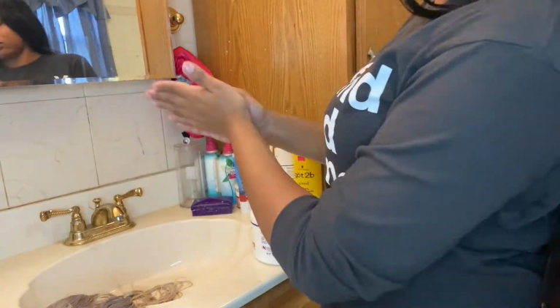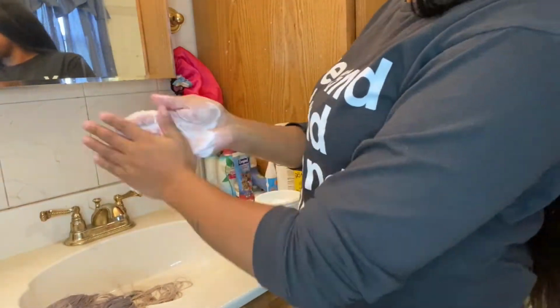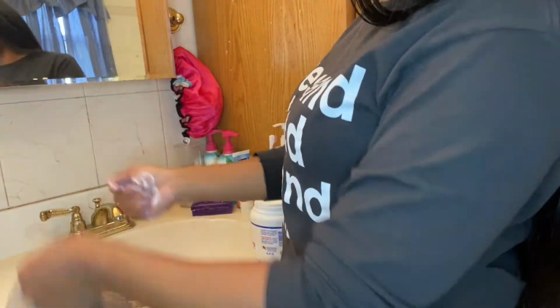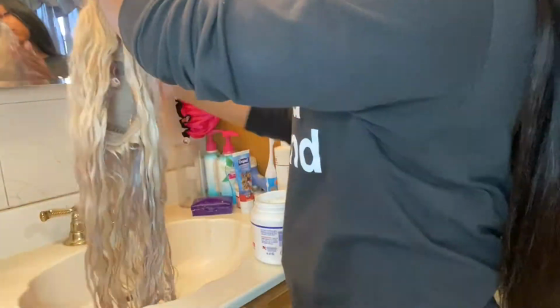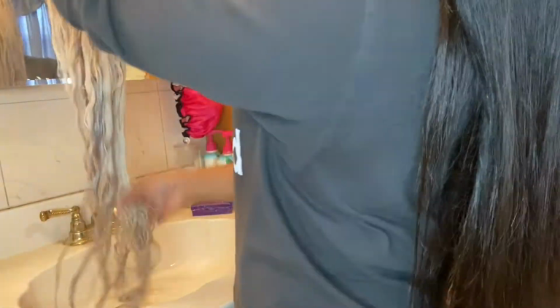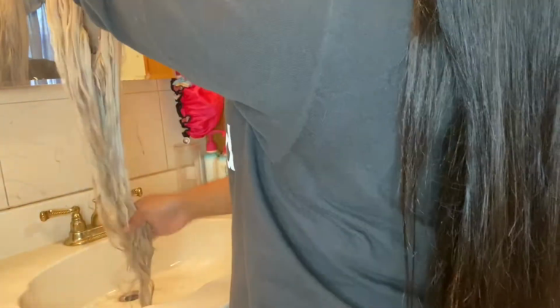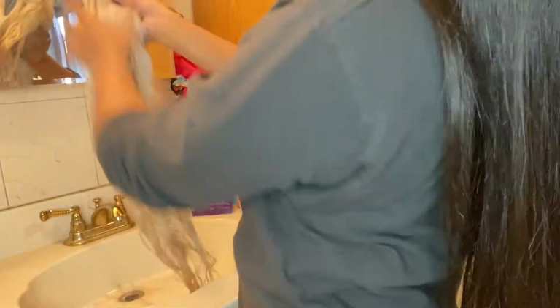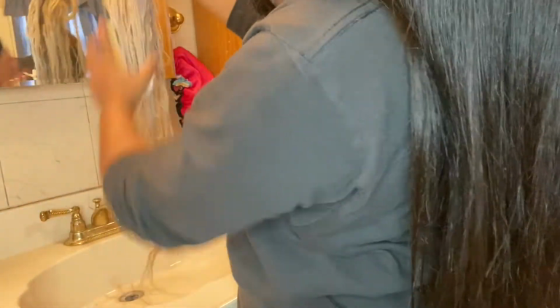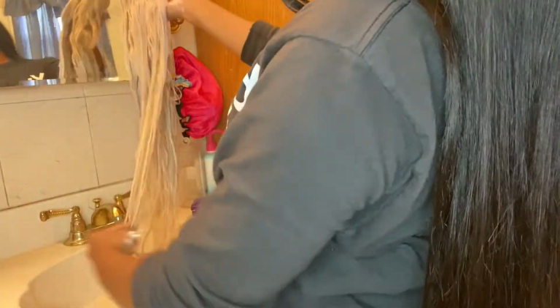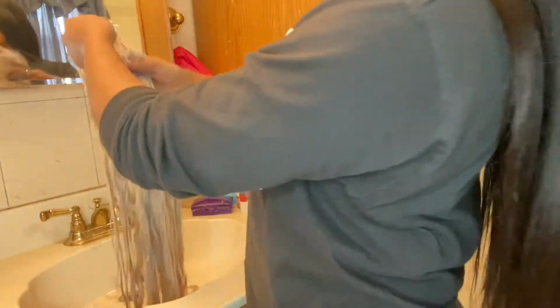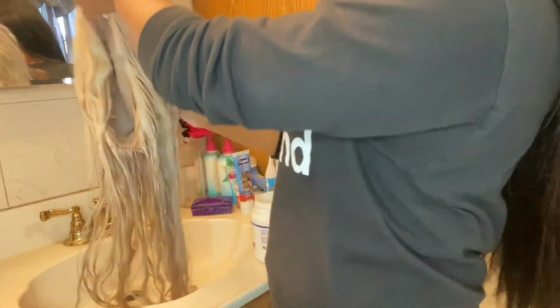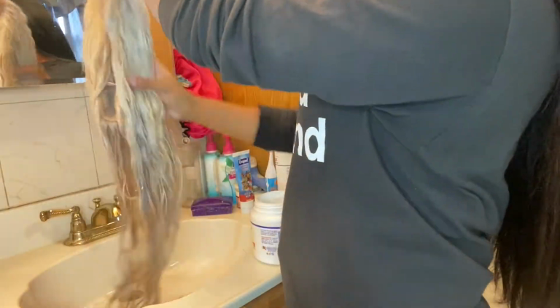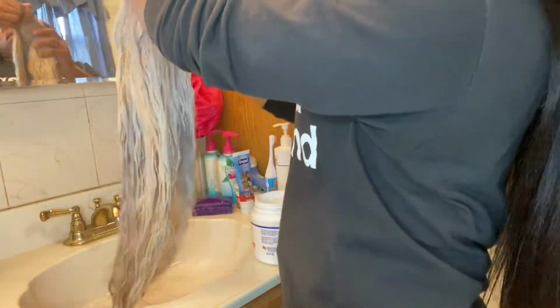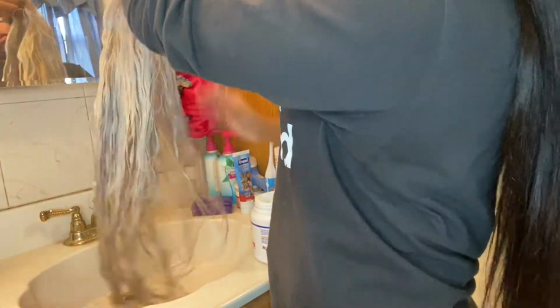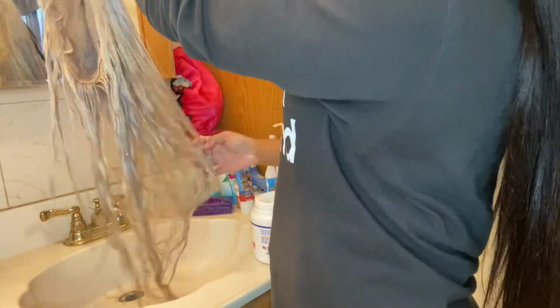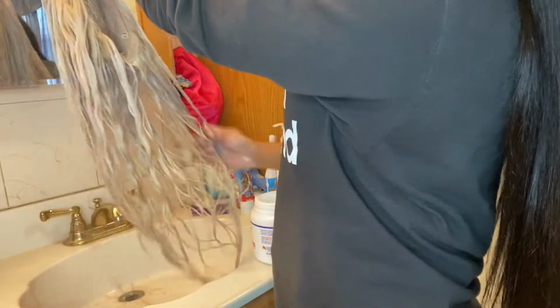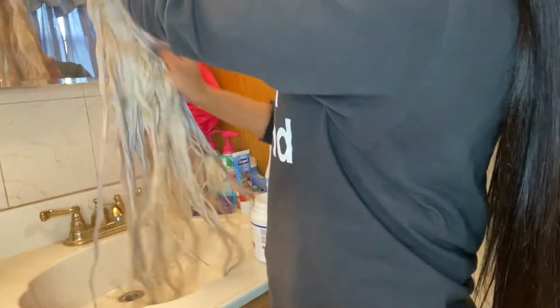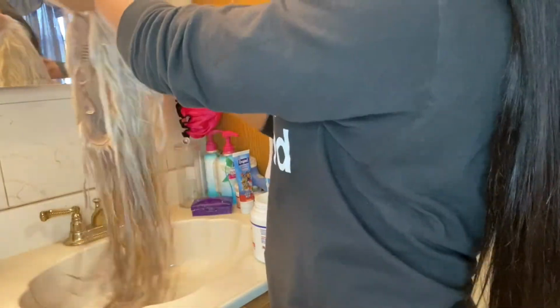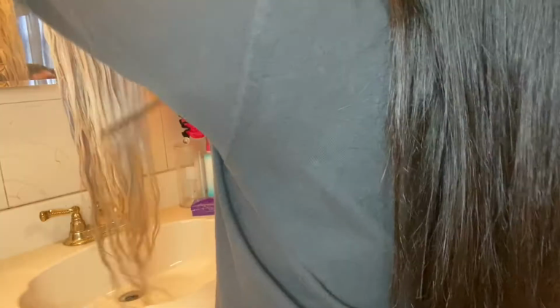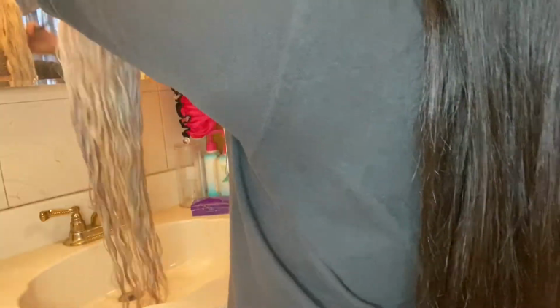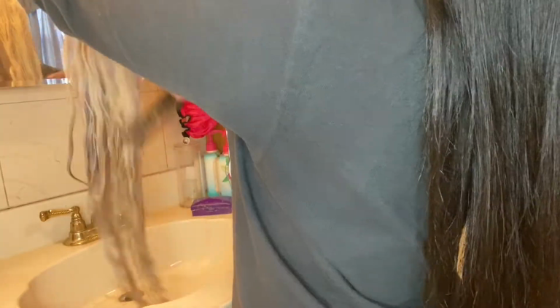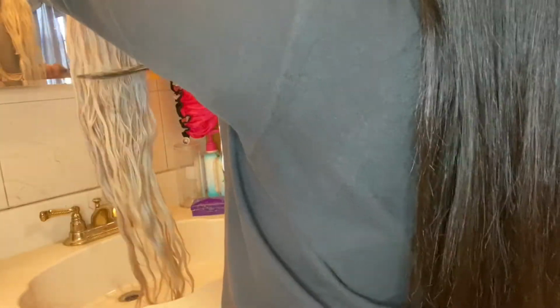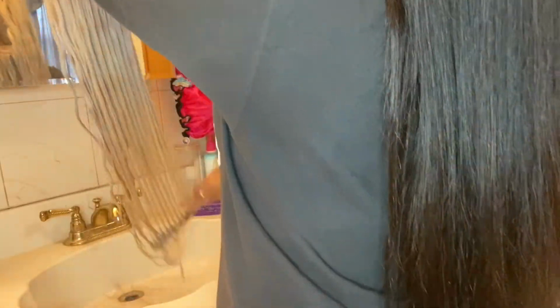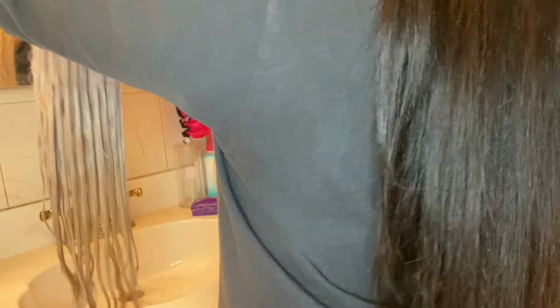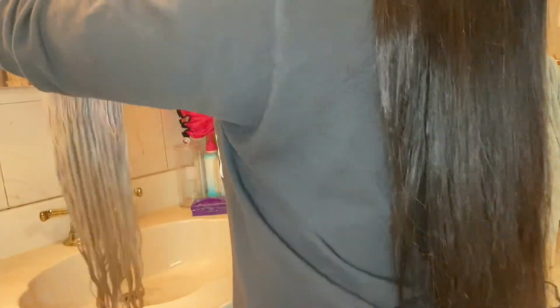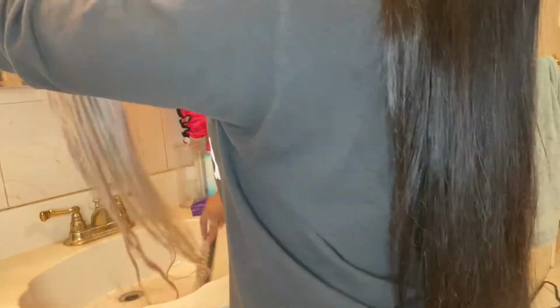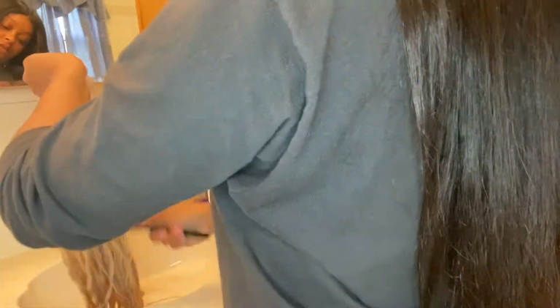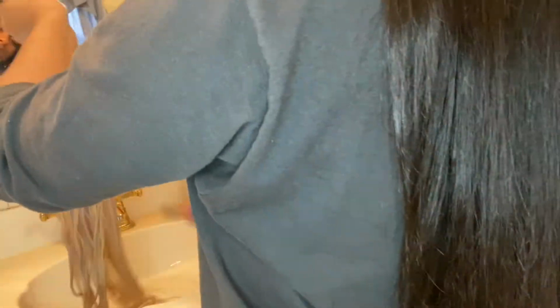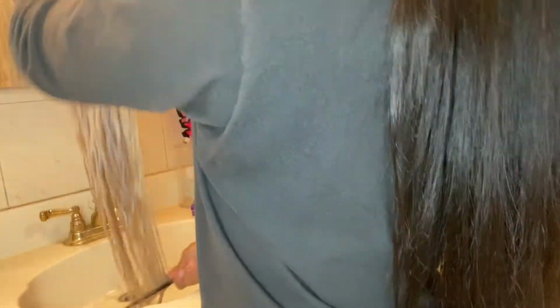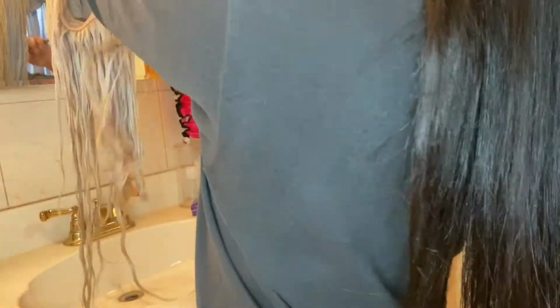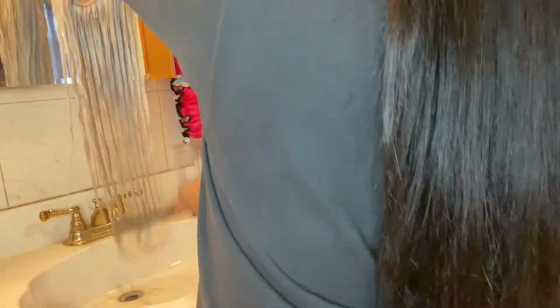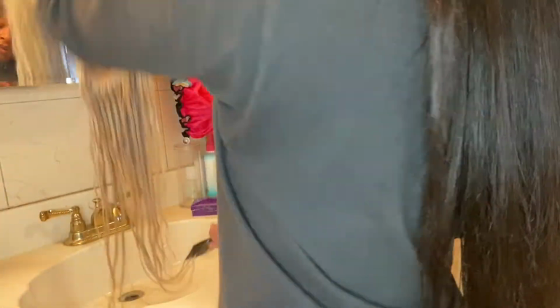Continue with the regular steps that you do when you wash weave or wash wigs. After we've washed all that purple shampoo out, we're just going to go in with whatever conditioner you use to condition your hair.